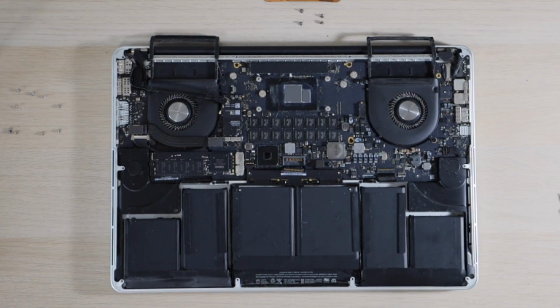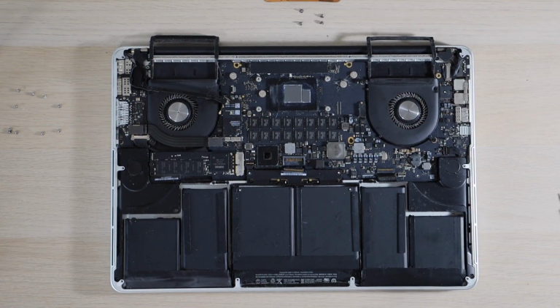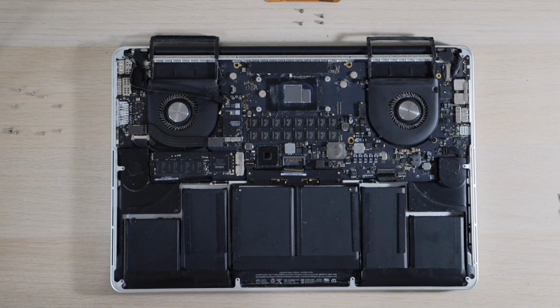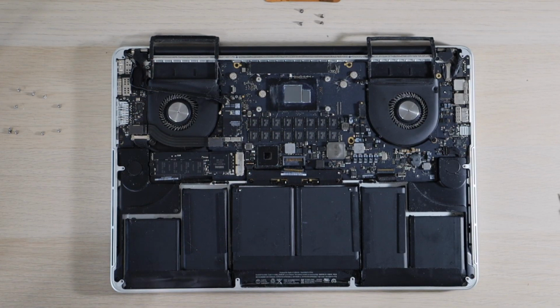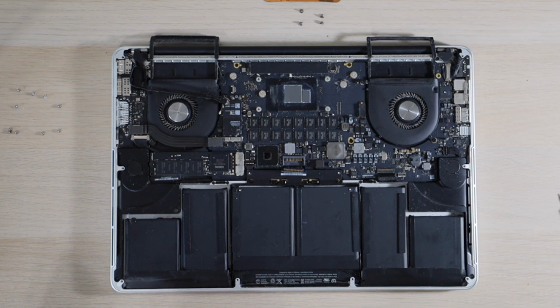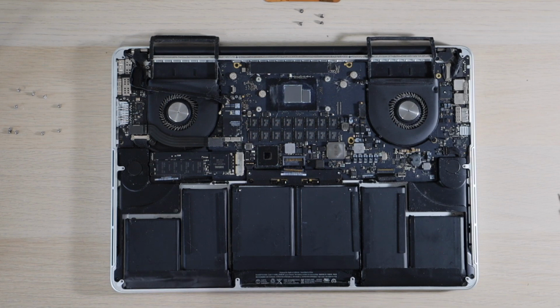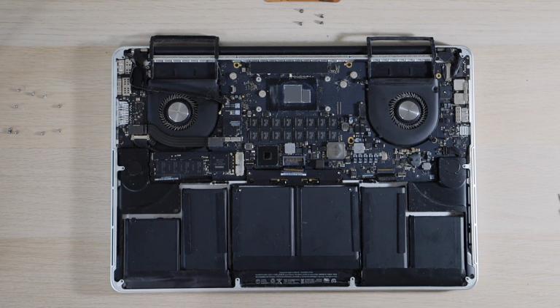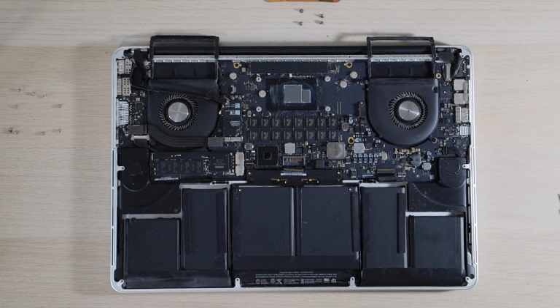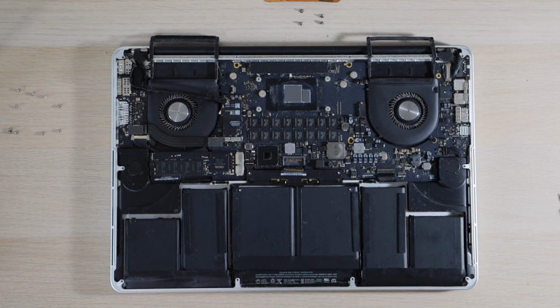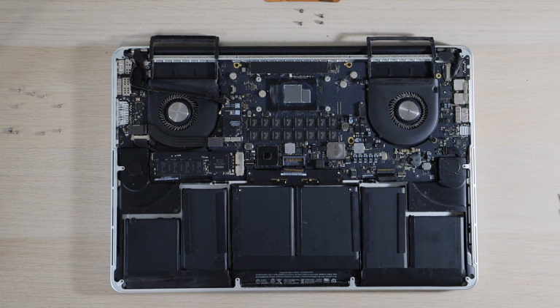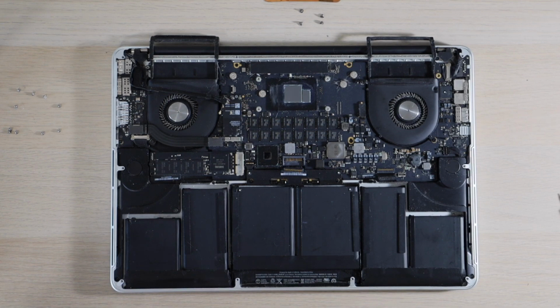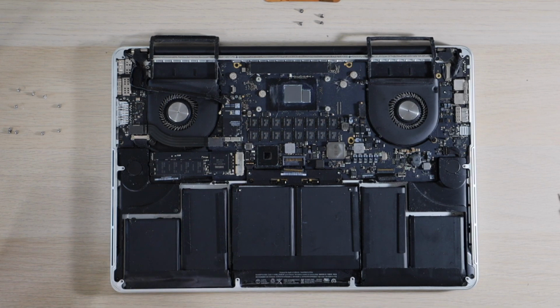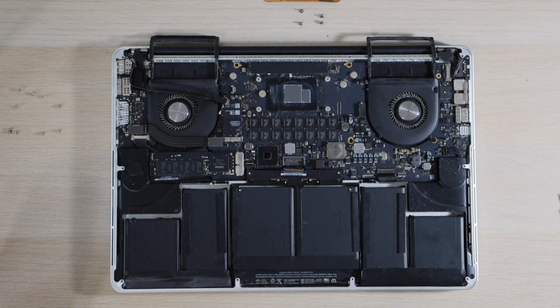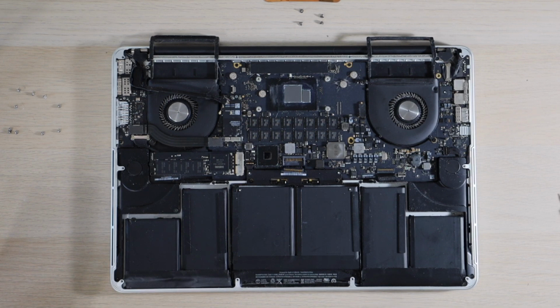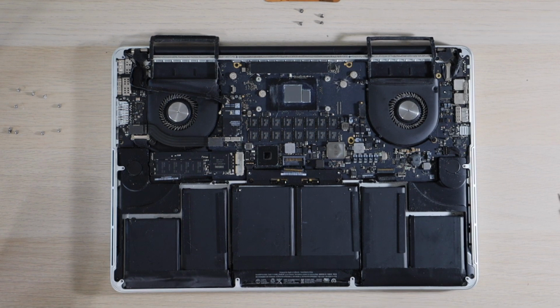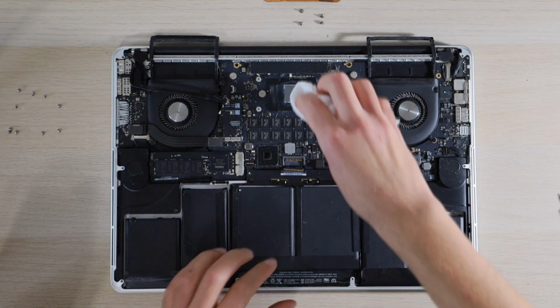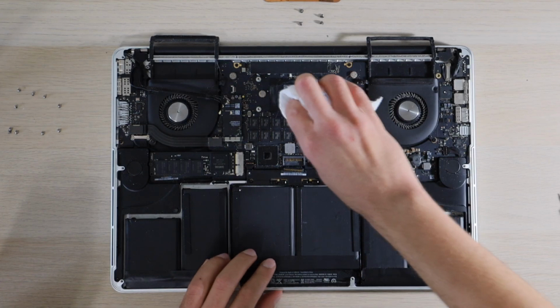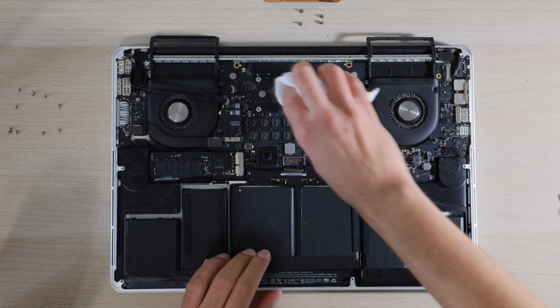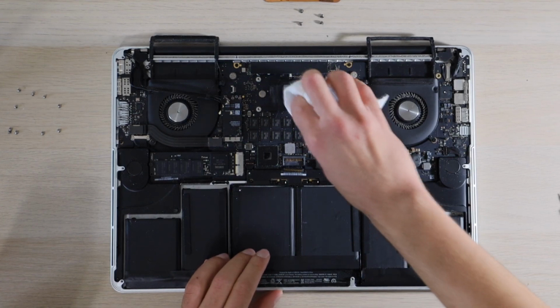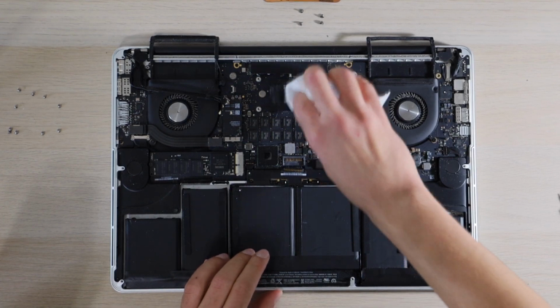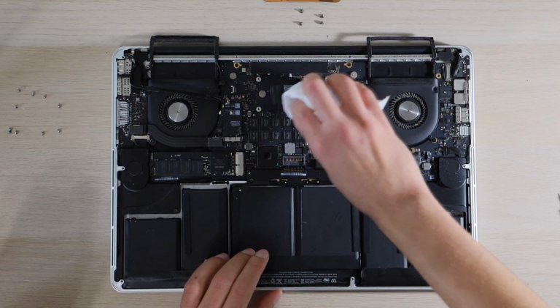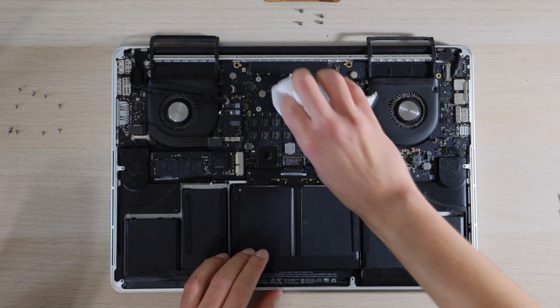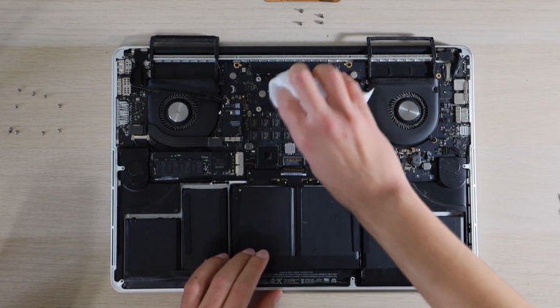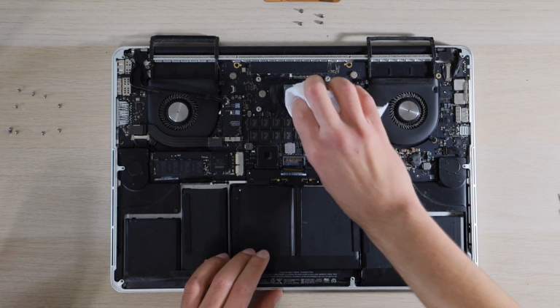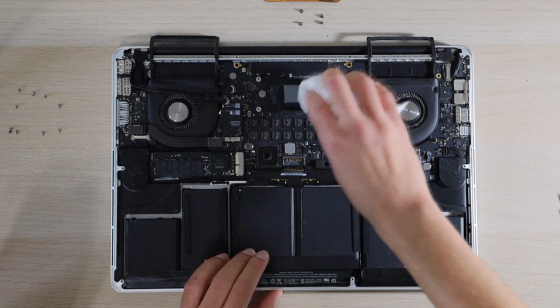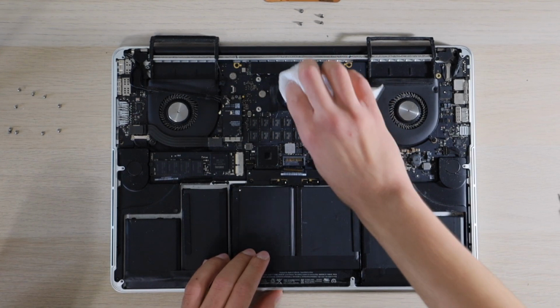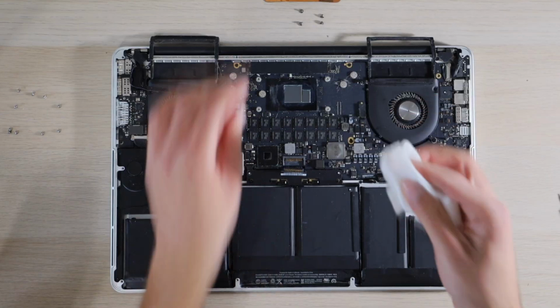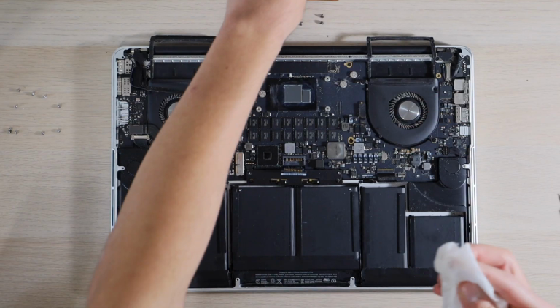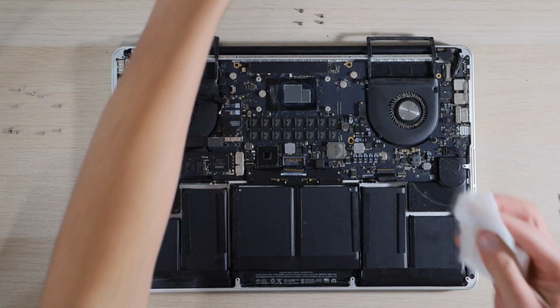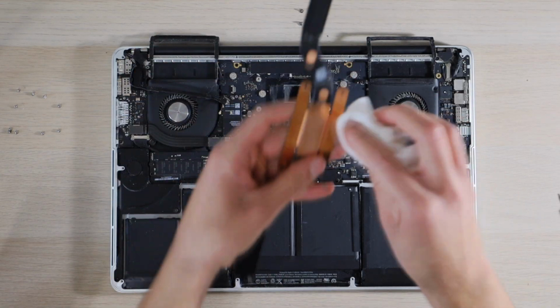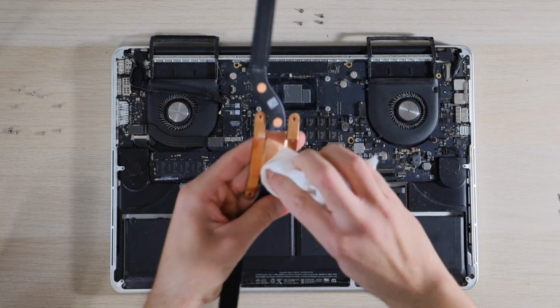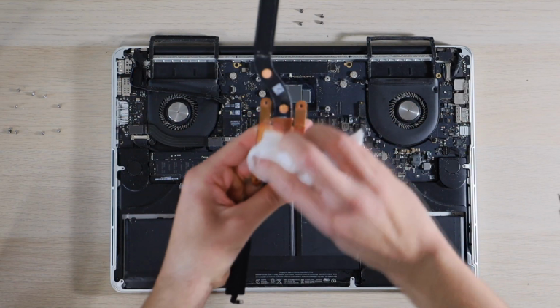Then I'm going to use some 91% isopropyl alcohol and remove any of the excess old thermal compound from the CPU die and from the heat sink.